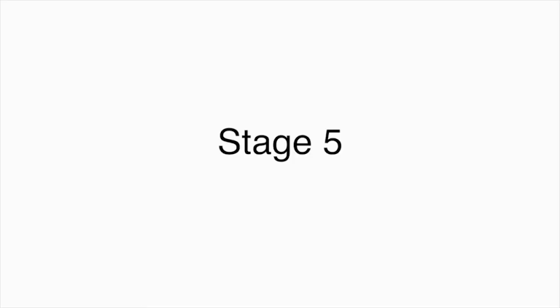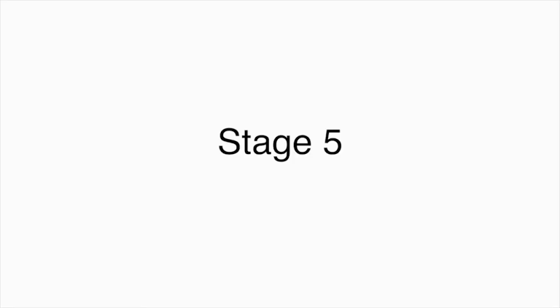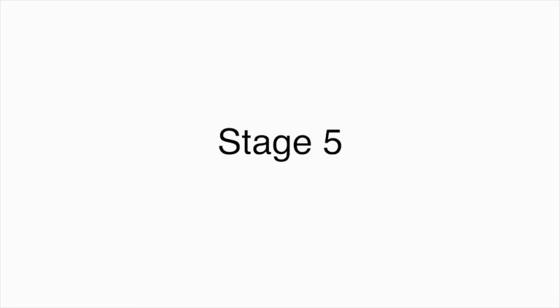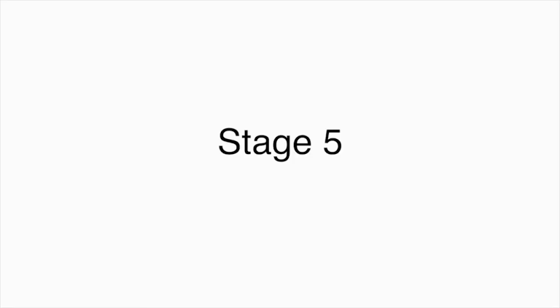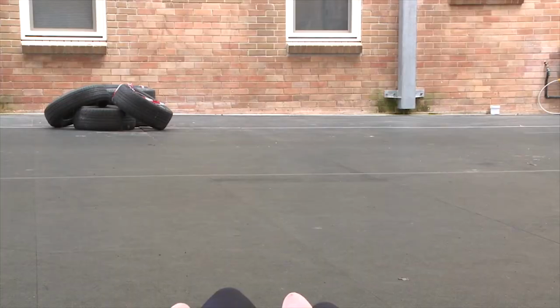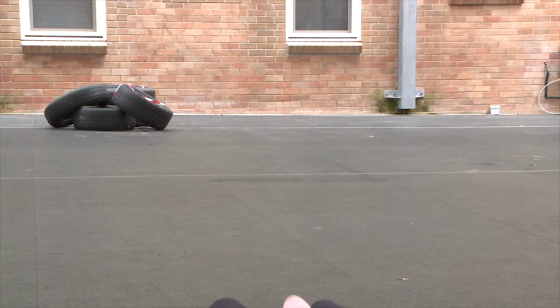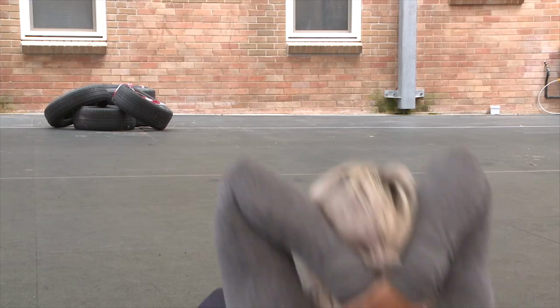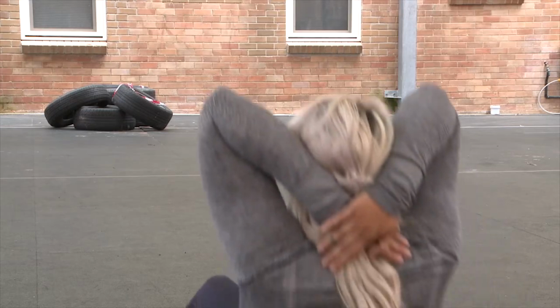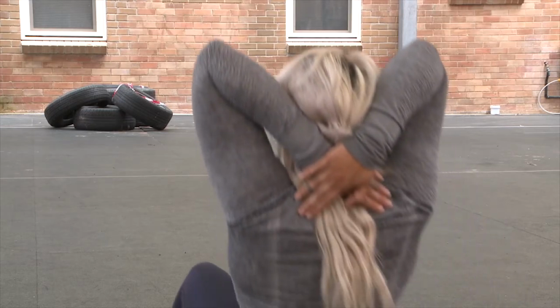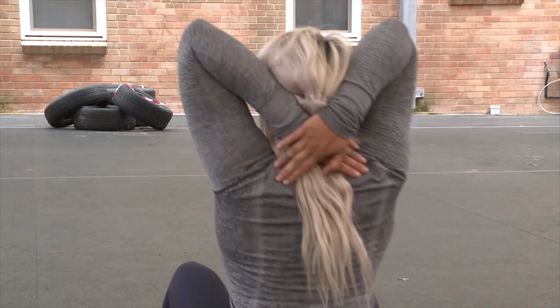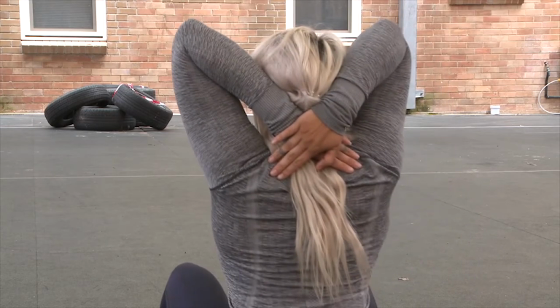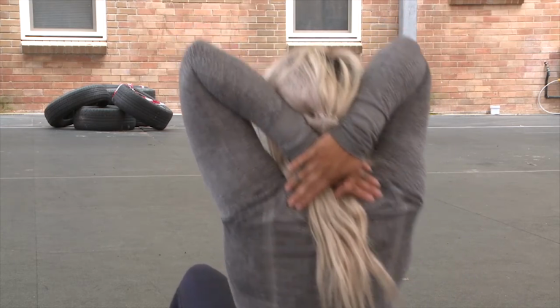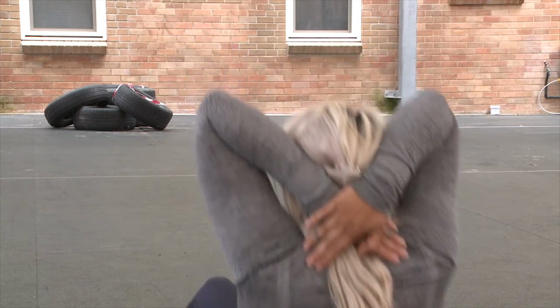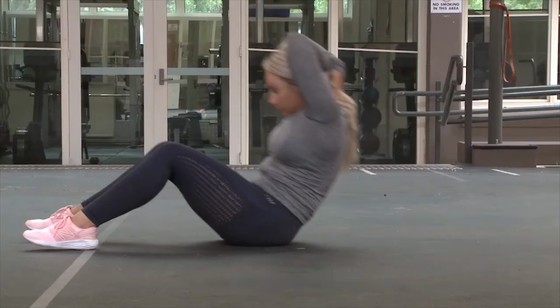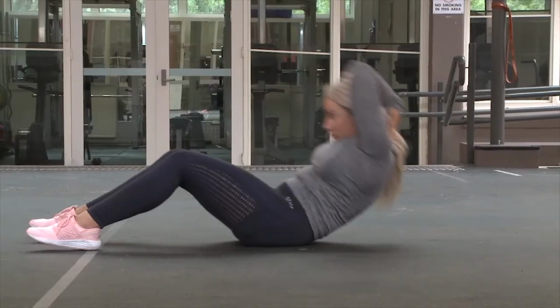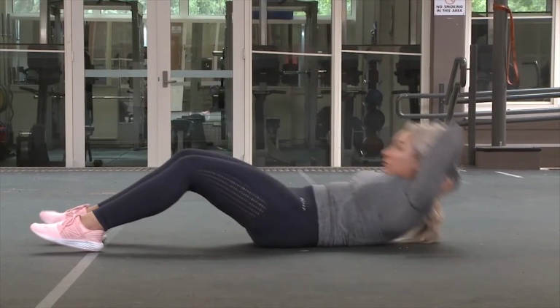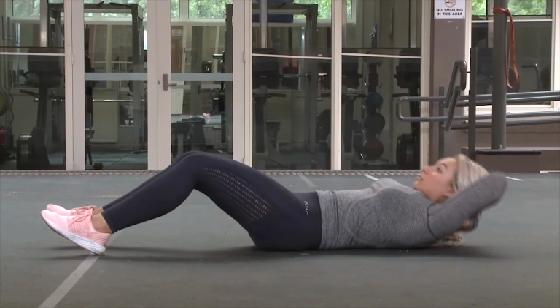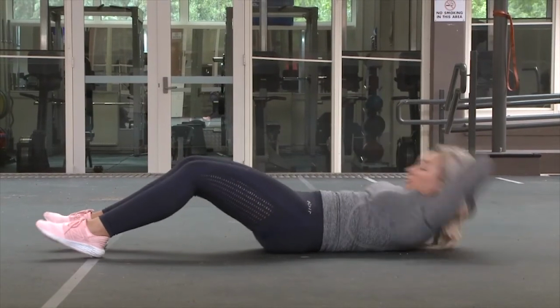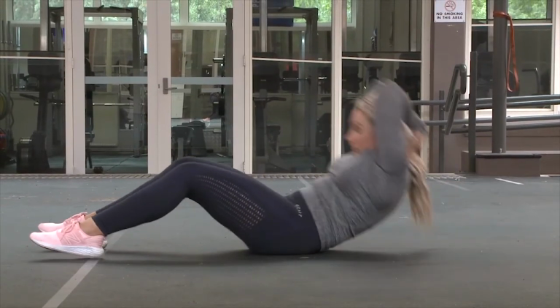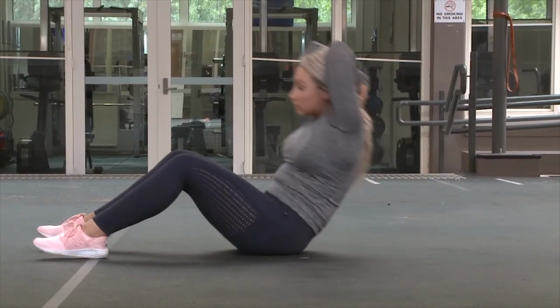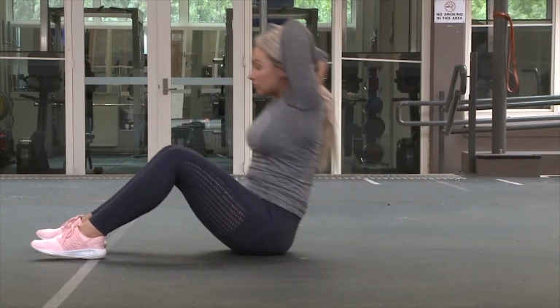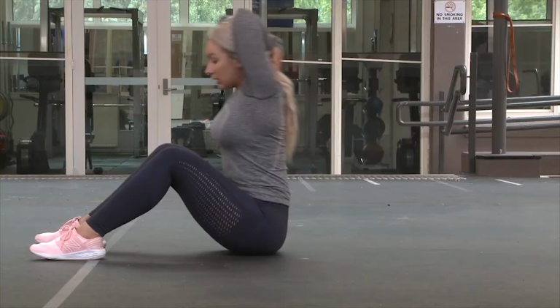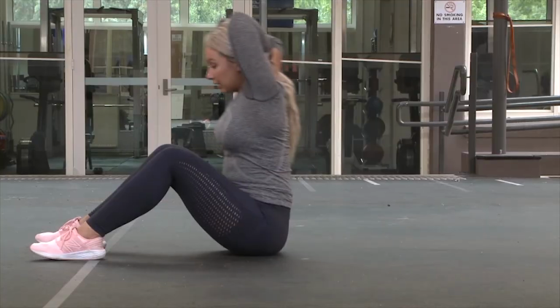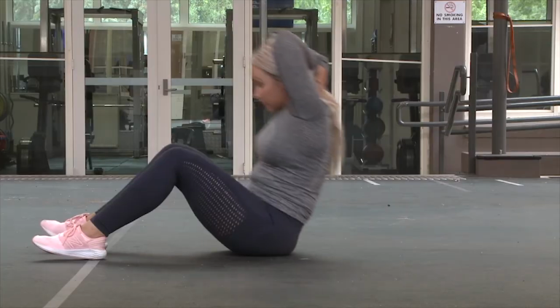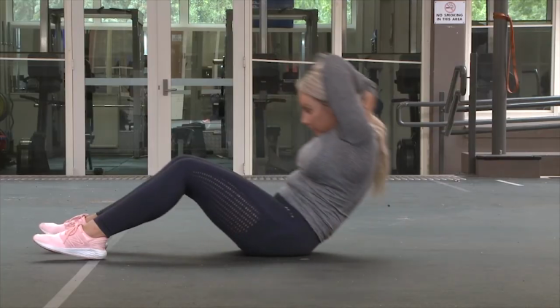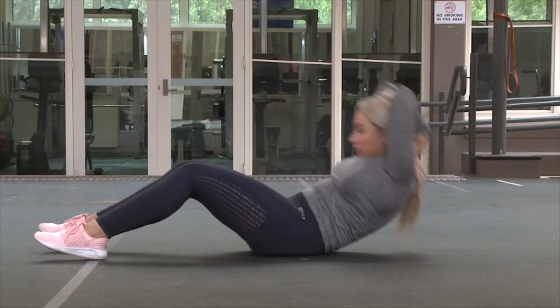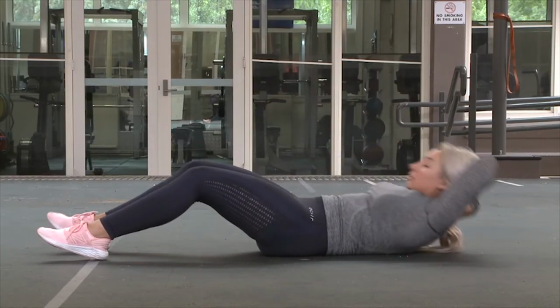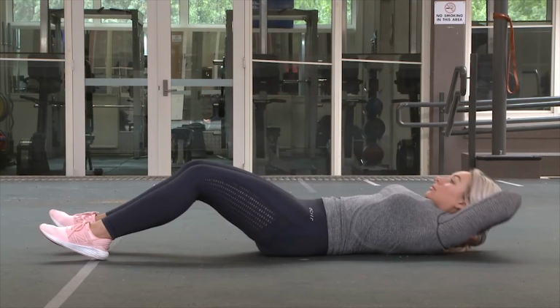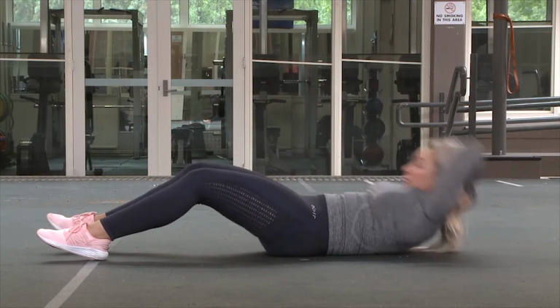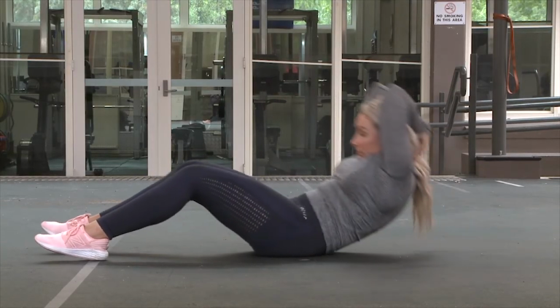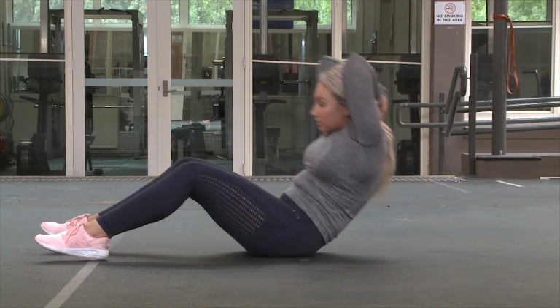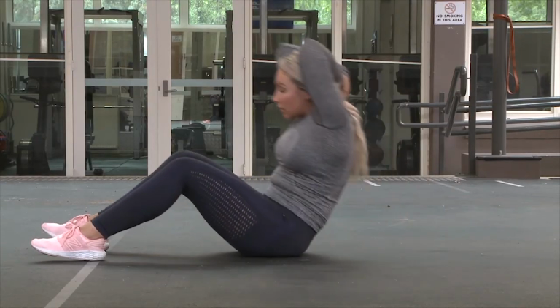Stage 5. Start with arms crossed behind your head, with arms resting on the back of opposite shoulders. Sit up in a controlled manner until your chest reaches your thighs.